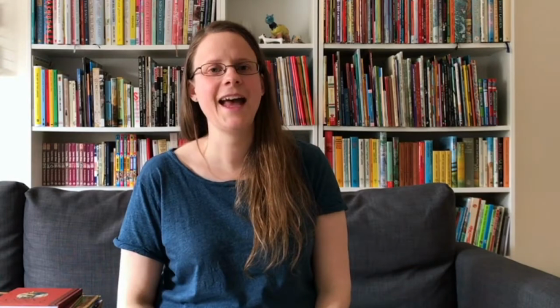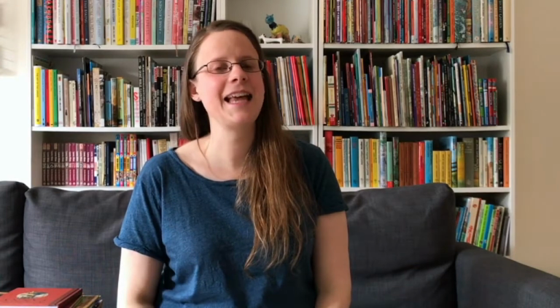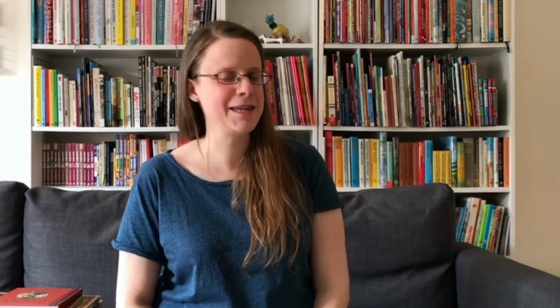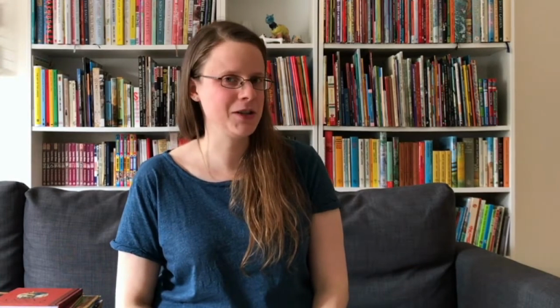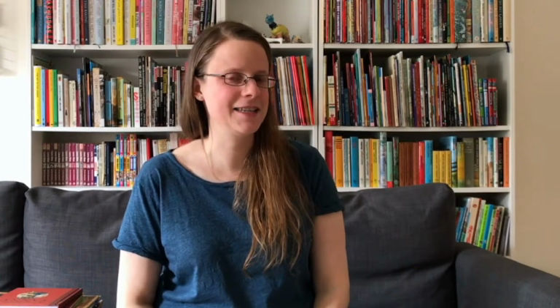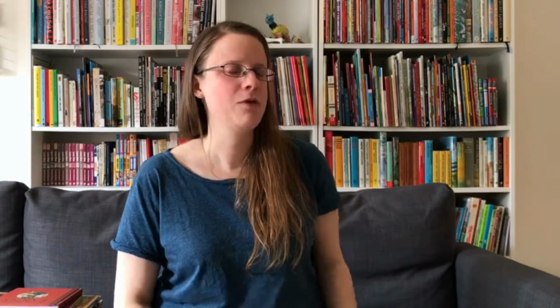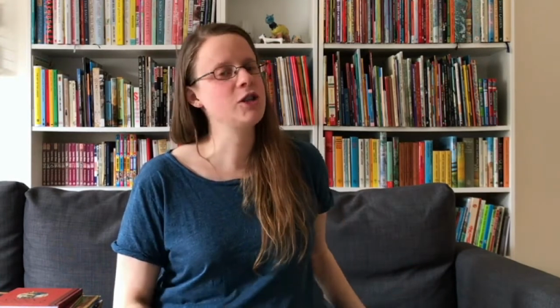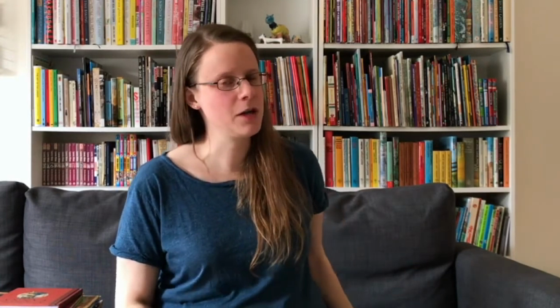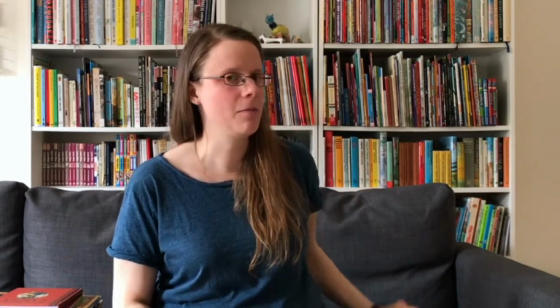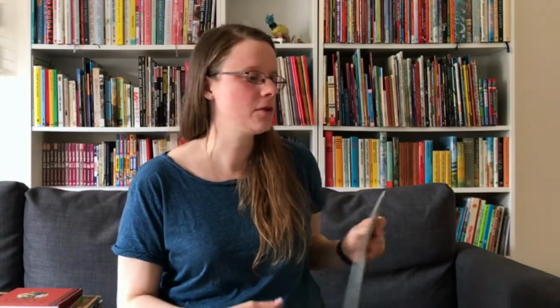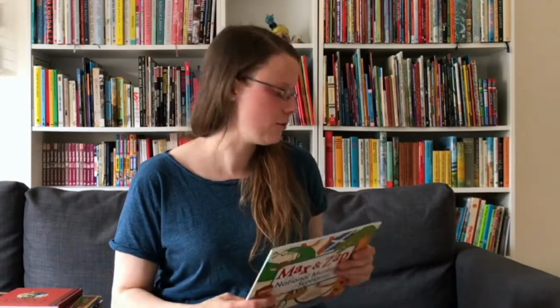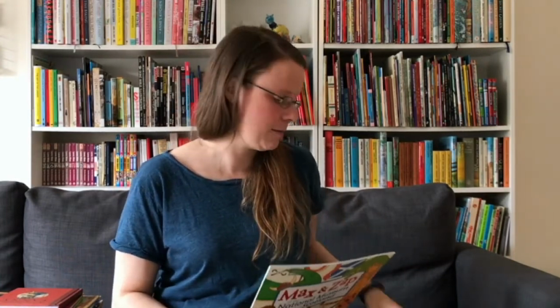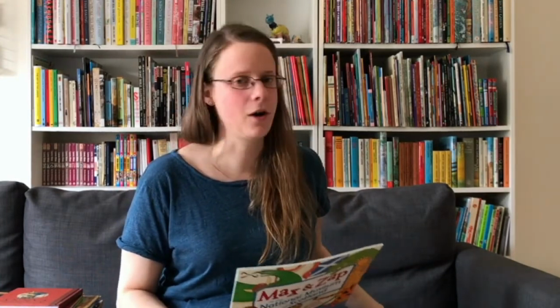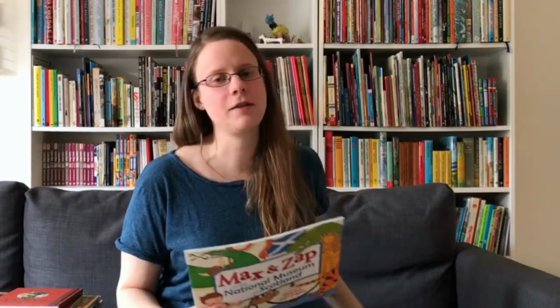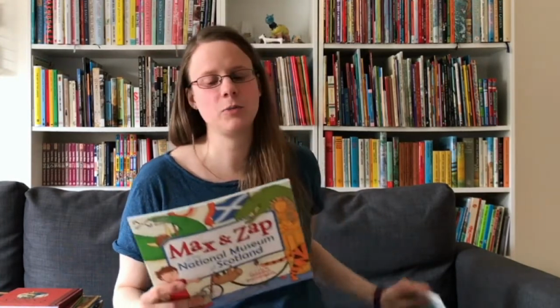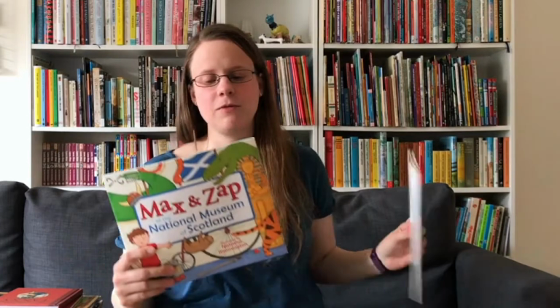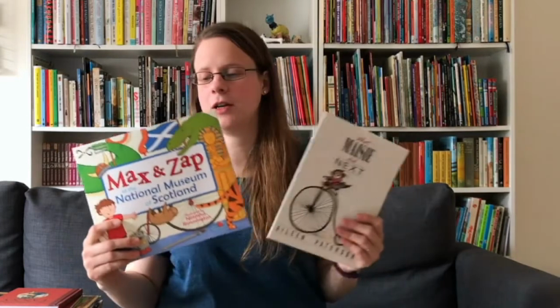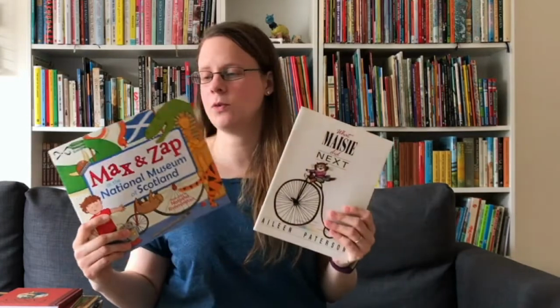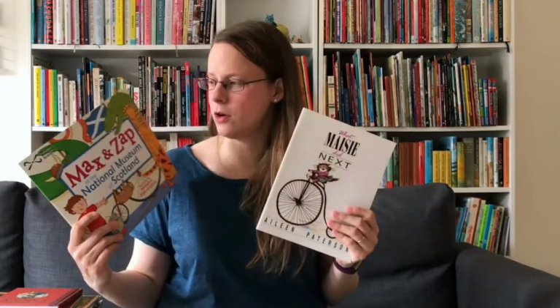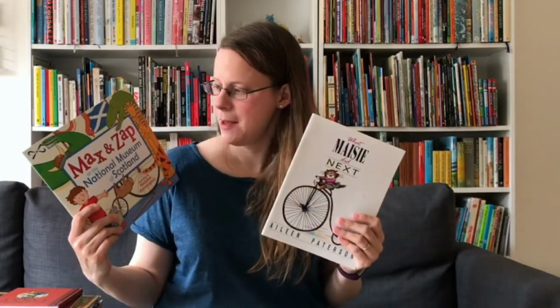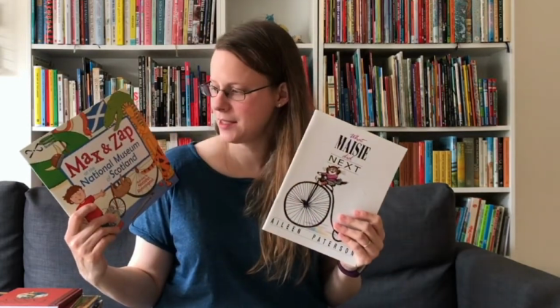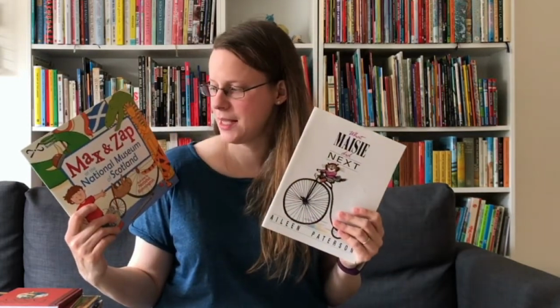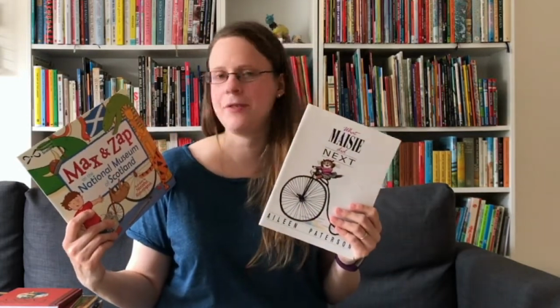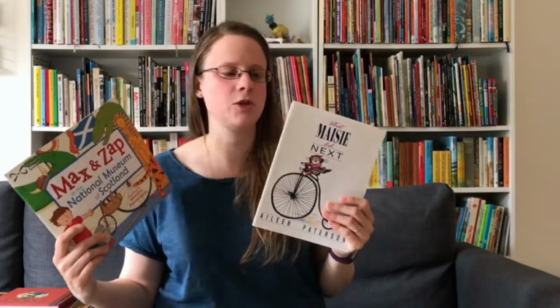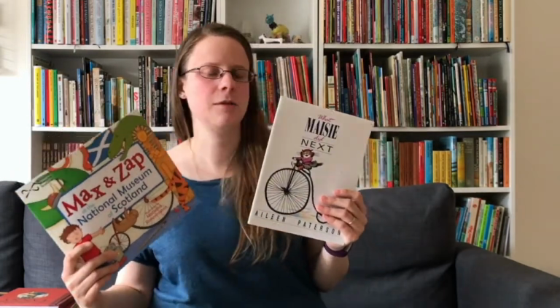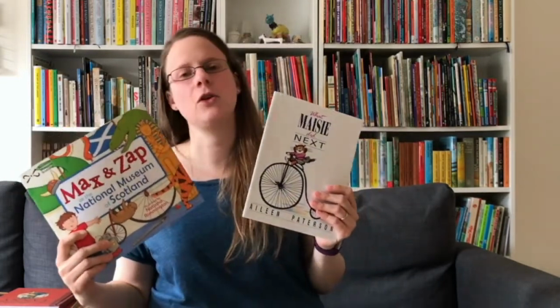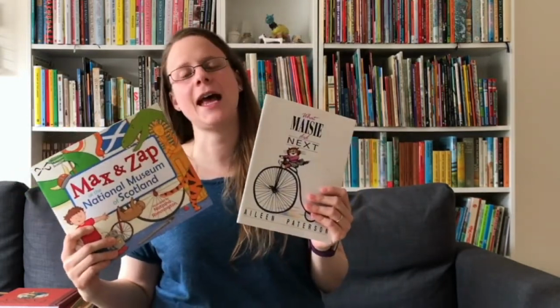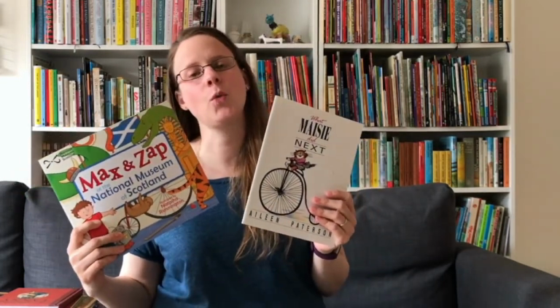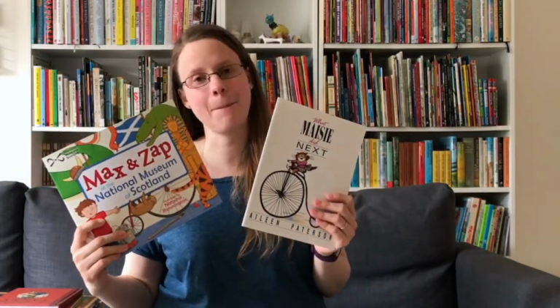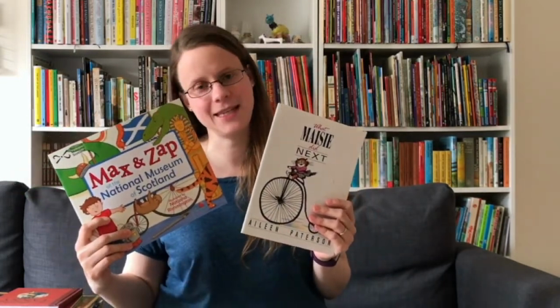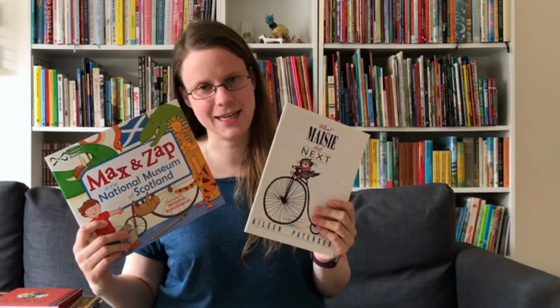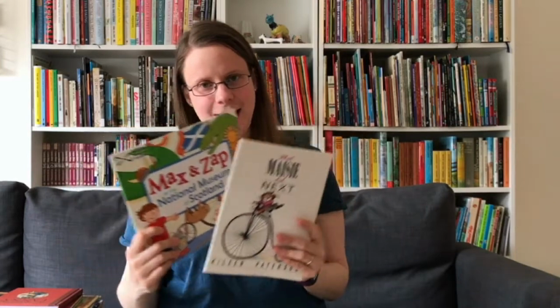Last but not least, we've got two books from my most favourite museum in the world — the National Museum of Scotland: Max and Zam at the National Museum of Scotland, and What Maisie Did Next.